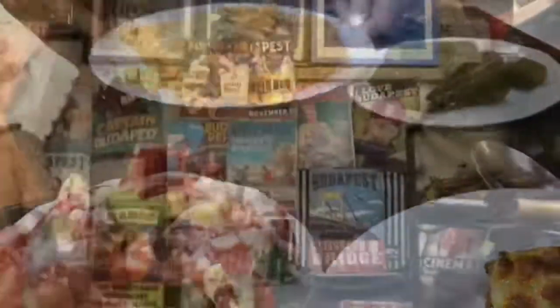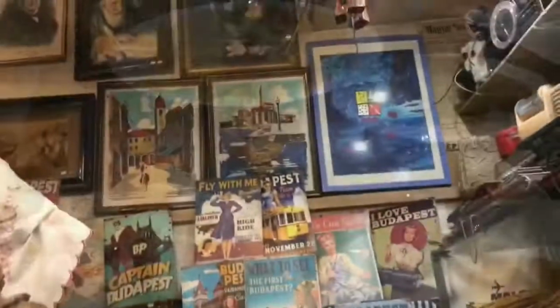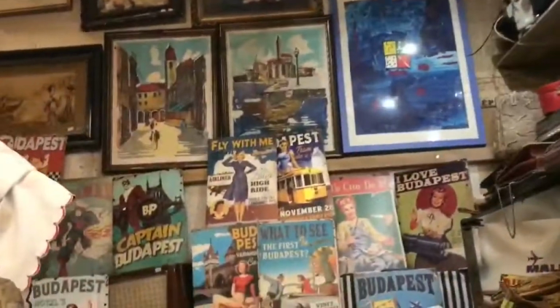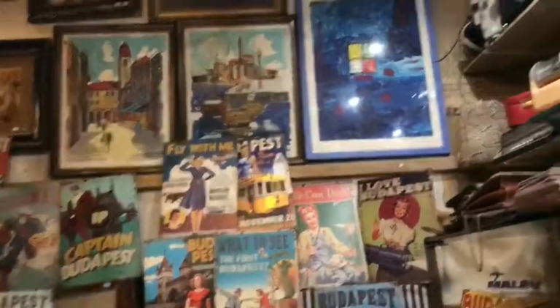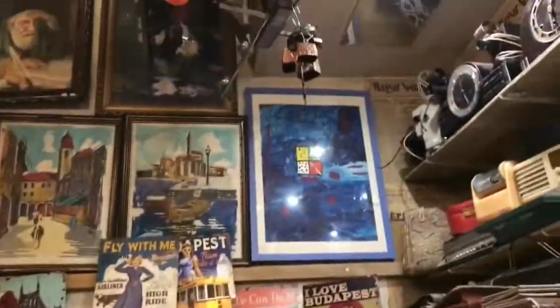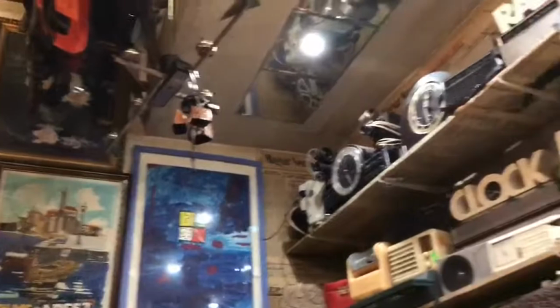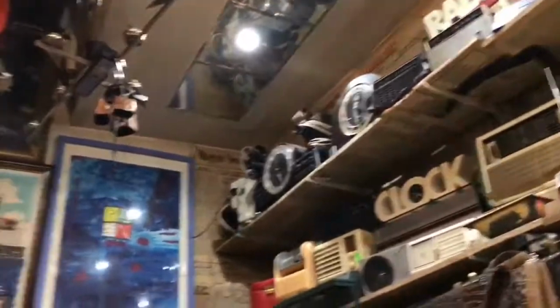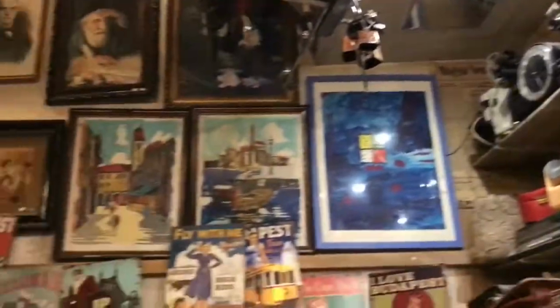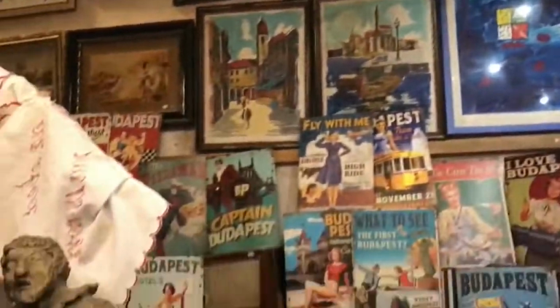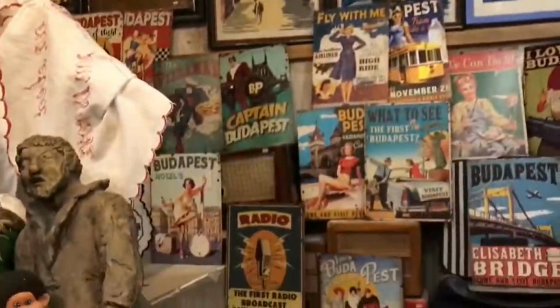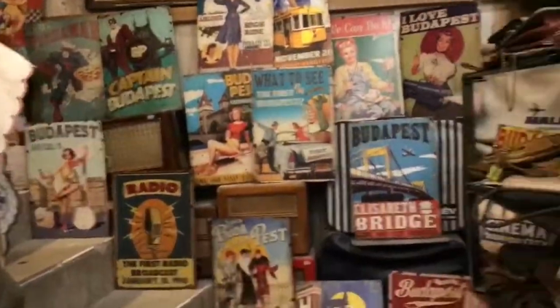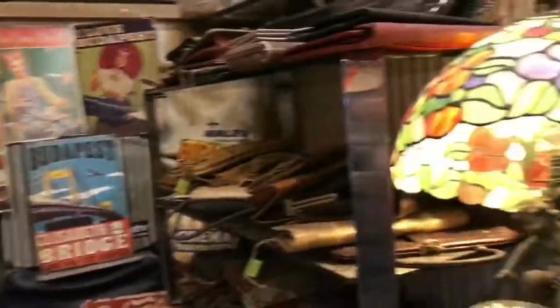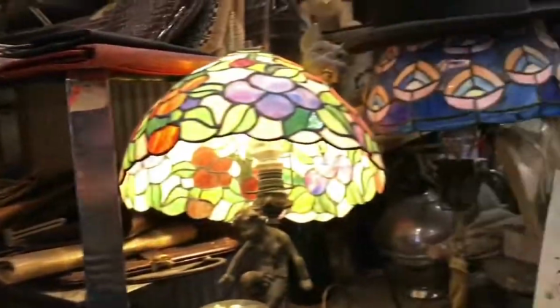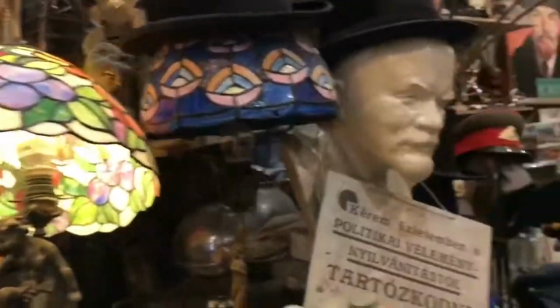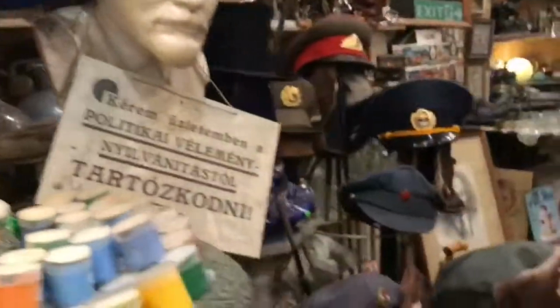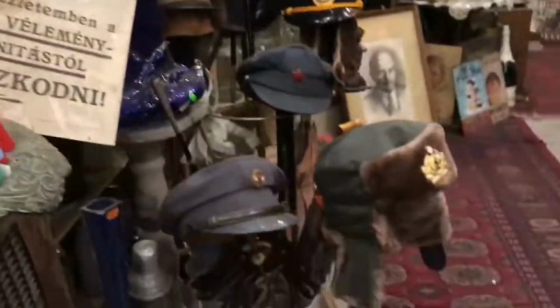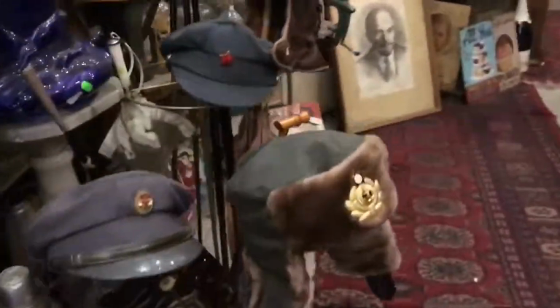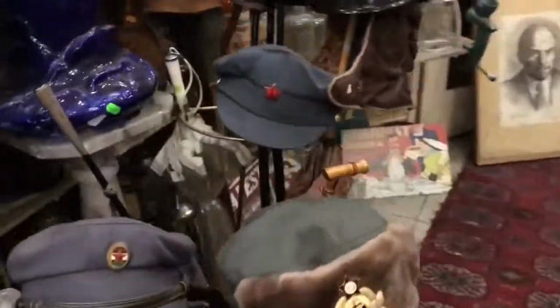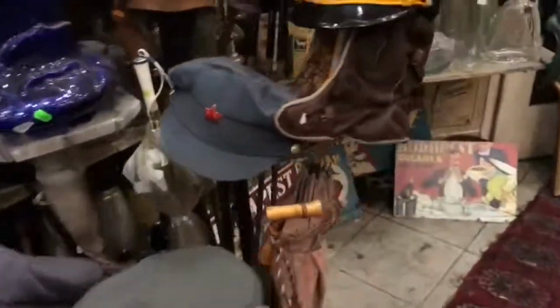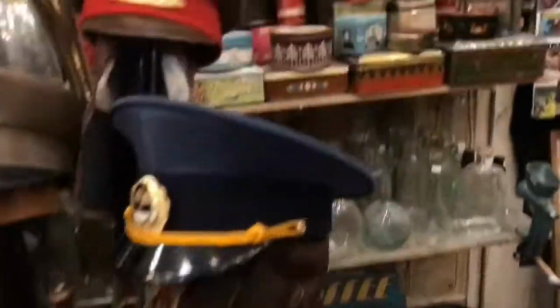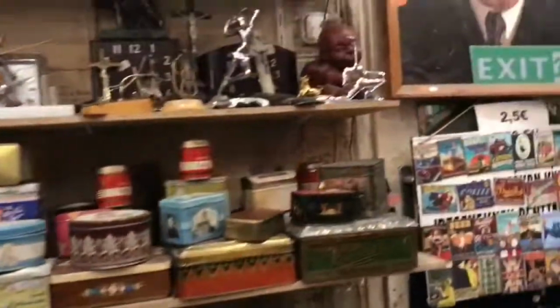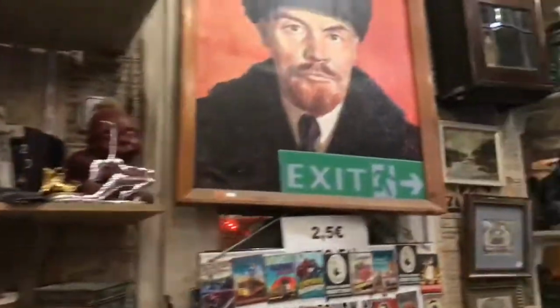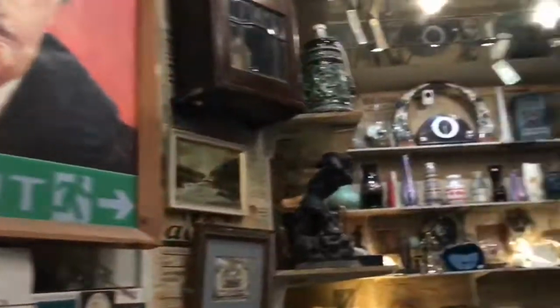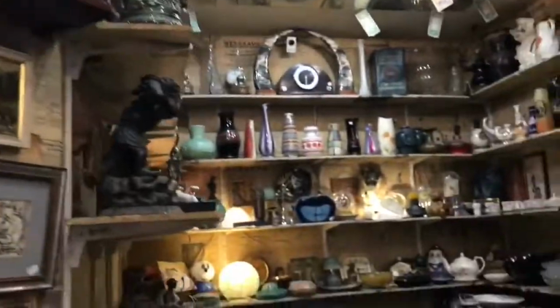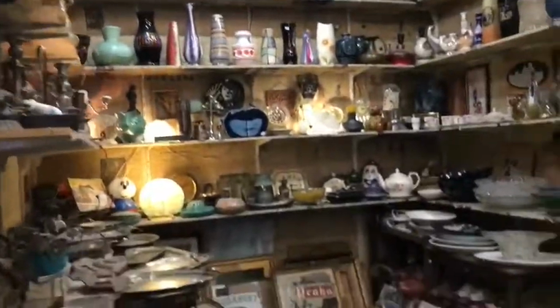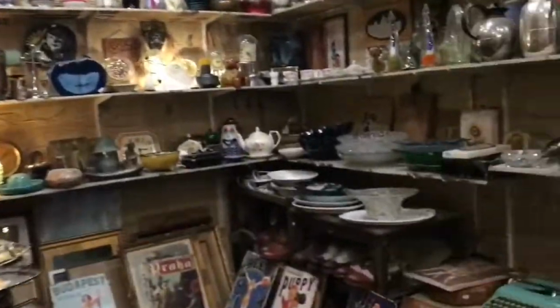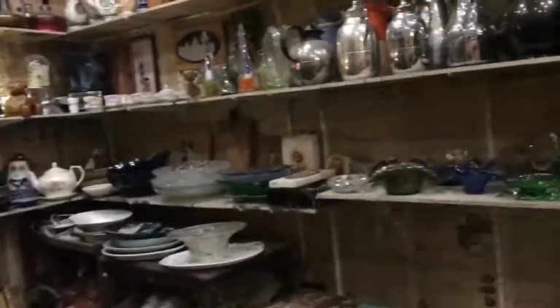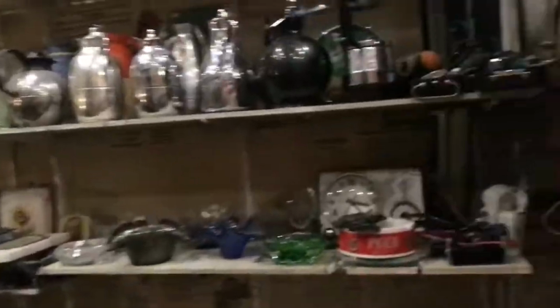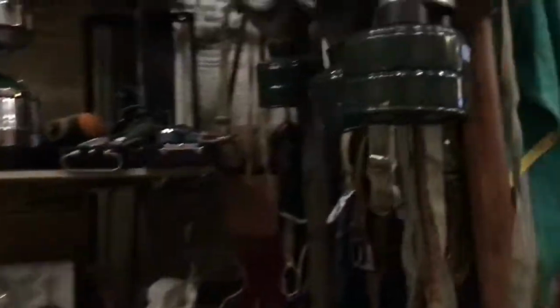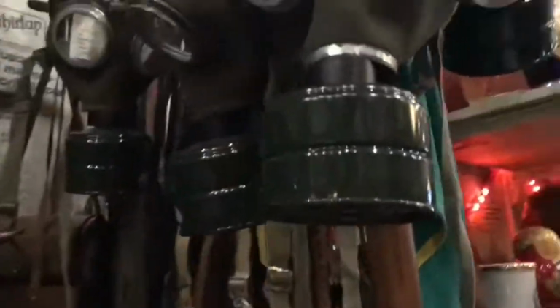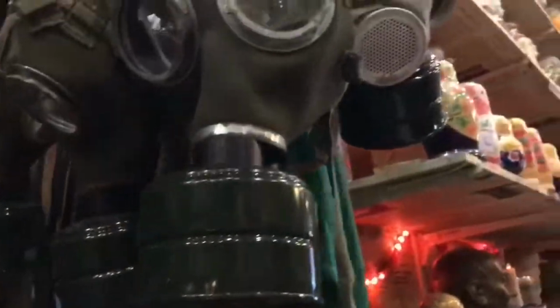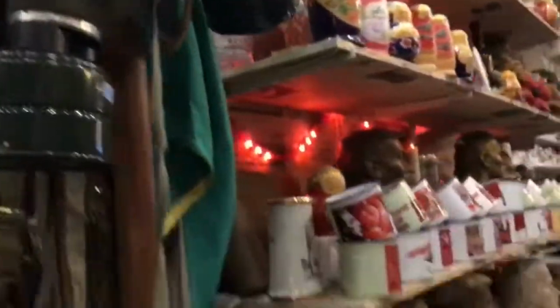We always search for fun little antique shops. You can really find some interesting things here that are a lot better and a lot more interesting than your normal tourist stuff.